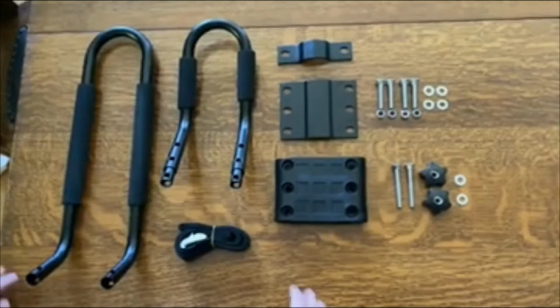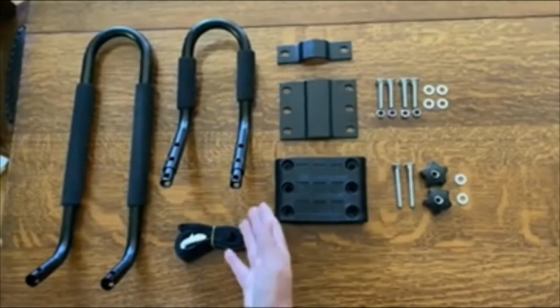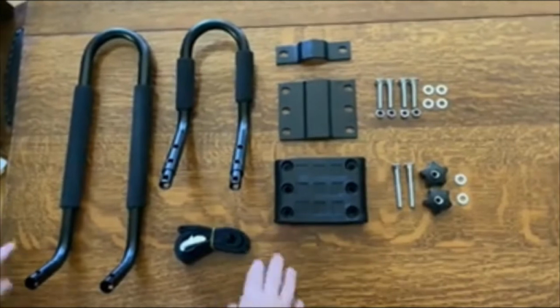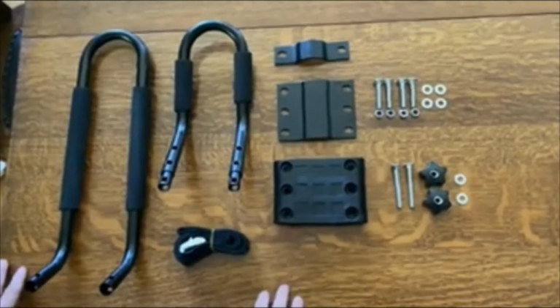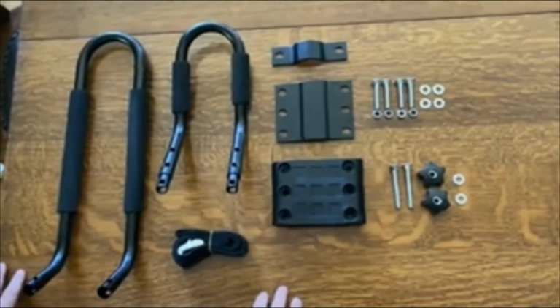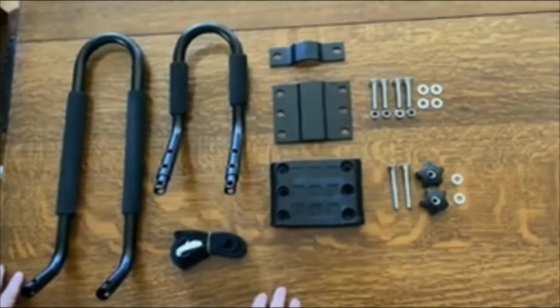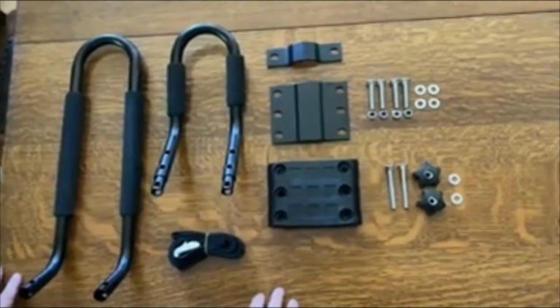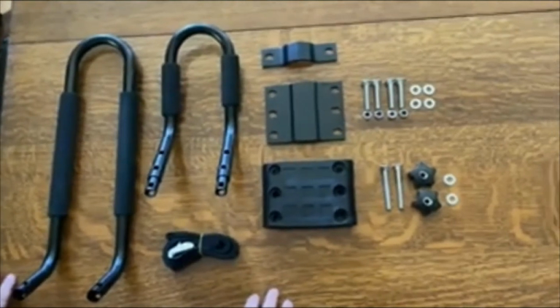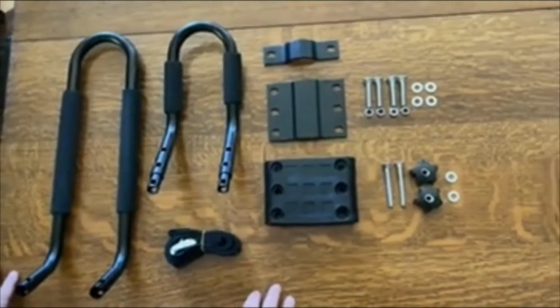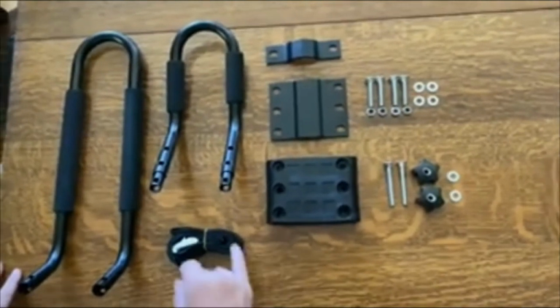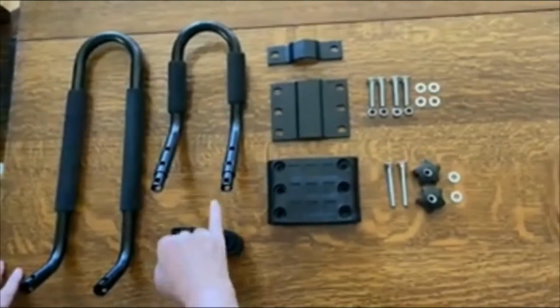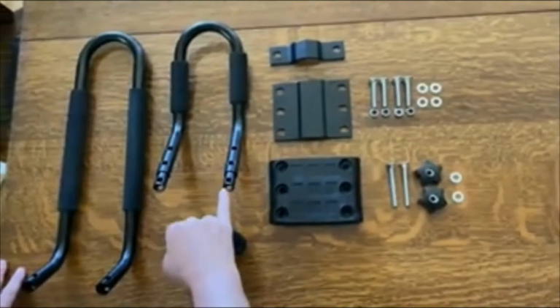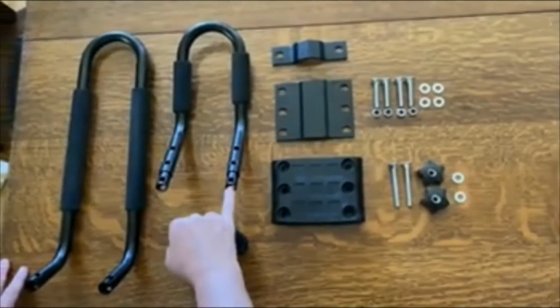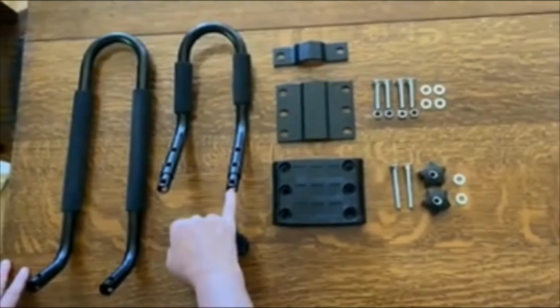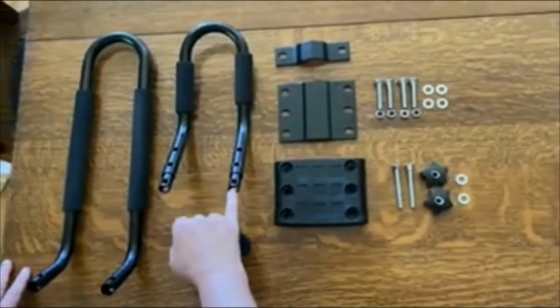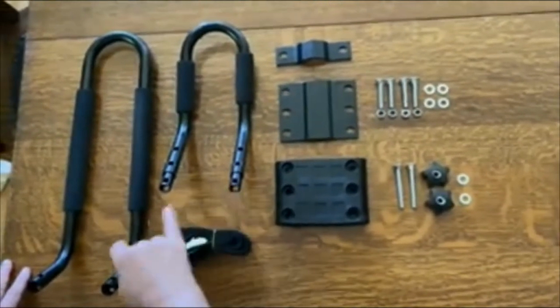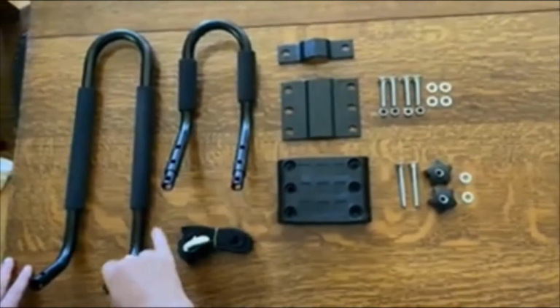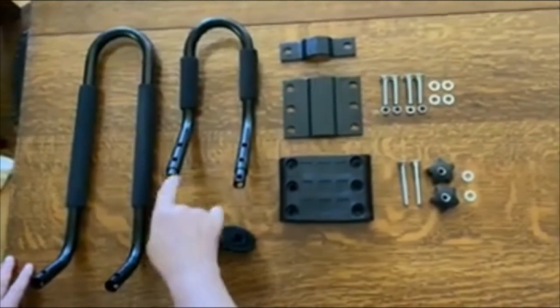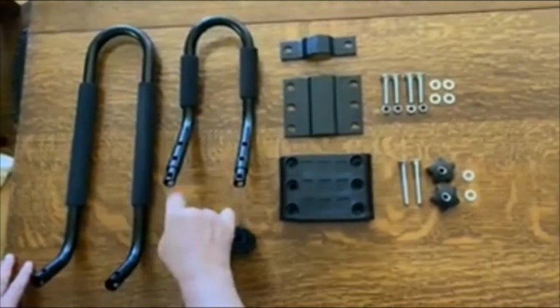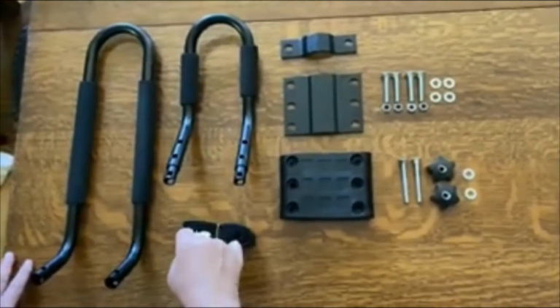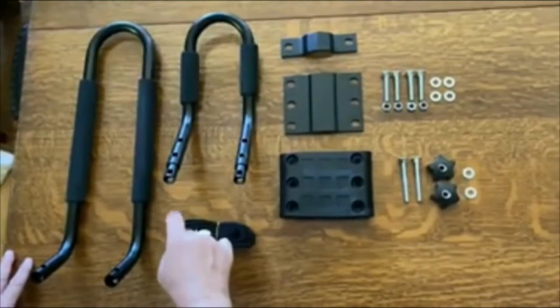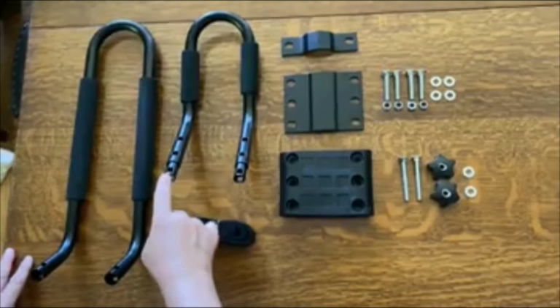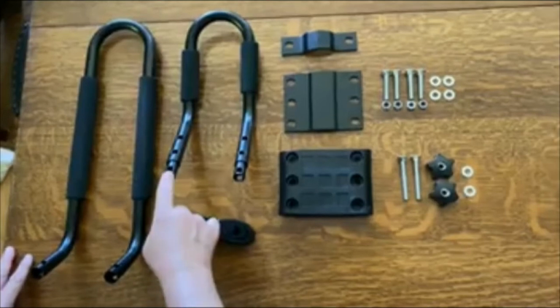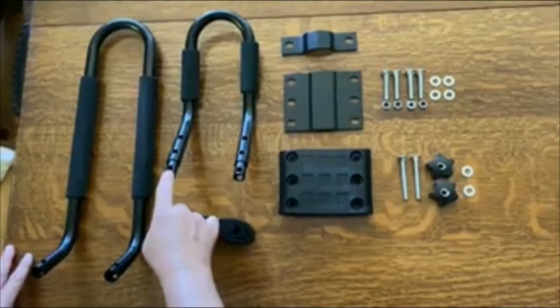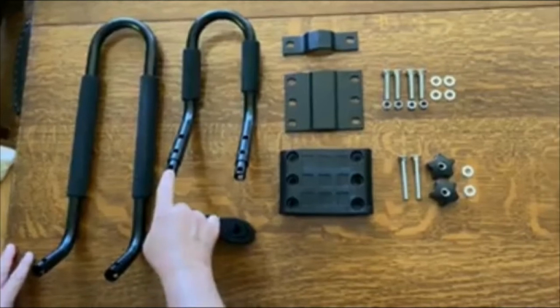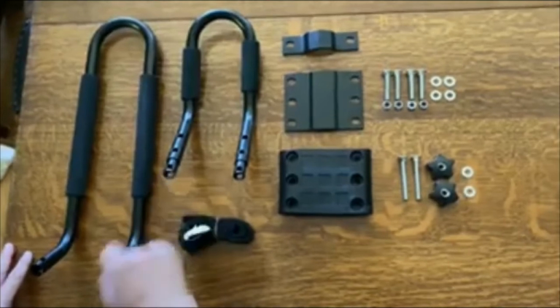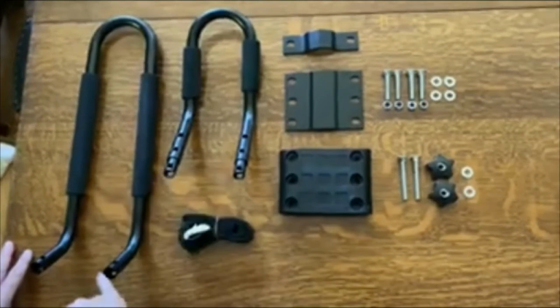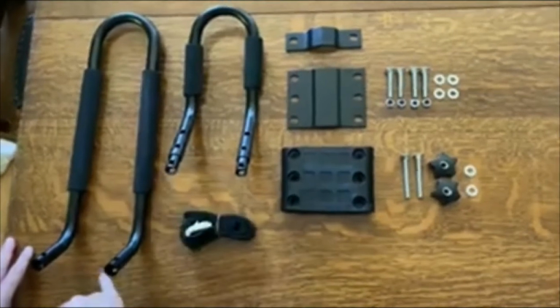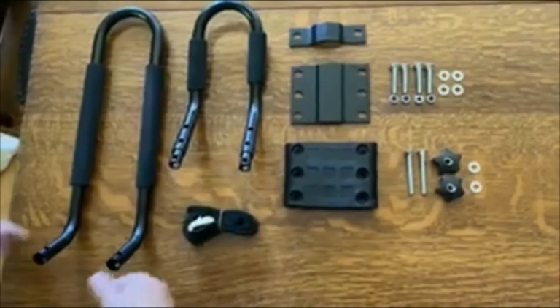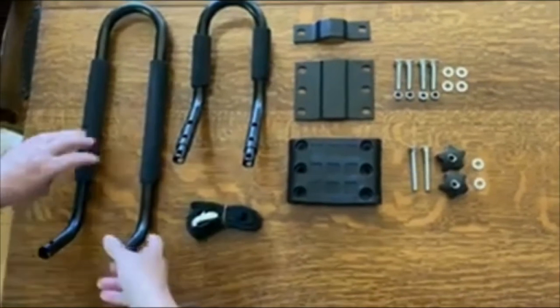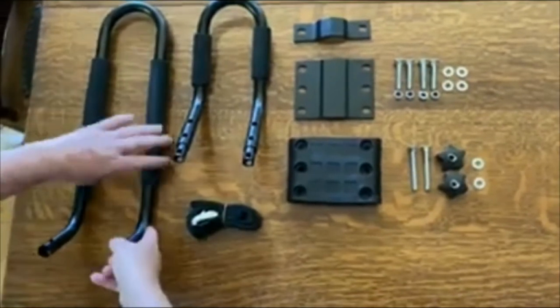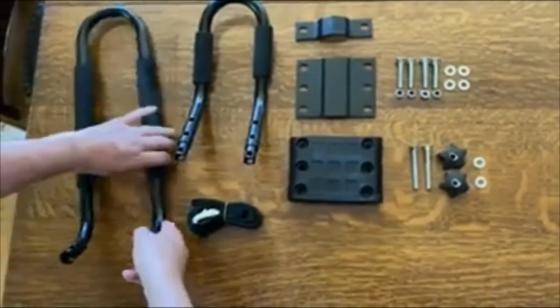We're going to show you how to assemble this. There are two sides of the bar — one is the male side and one is the female side.